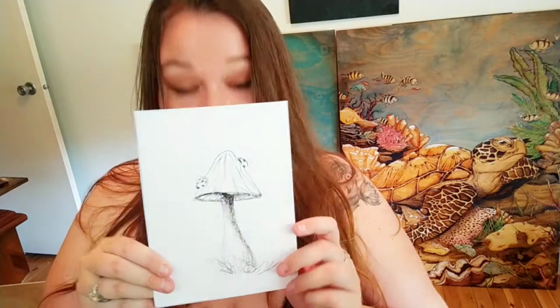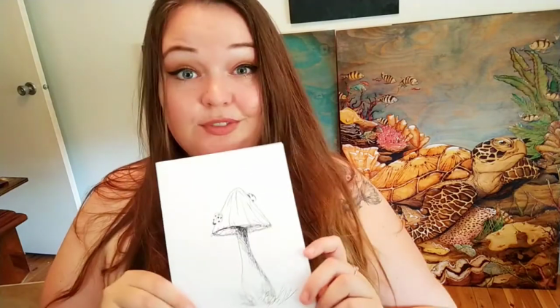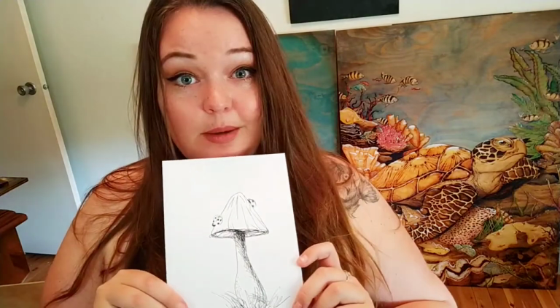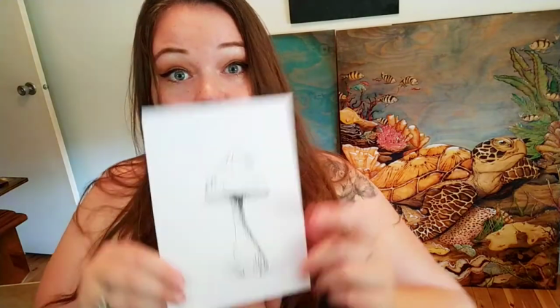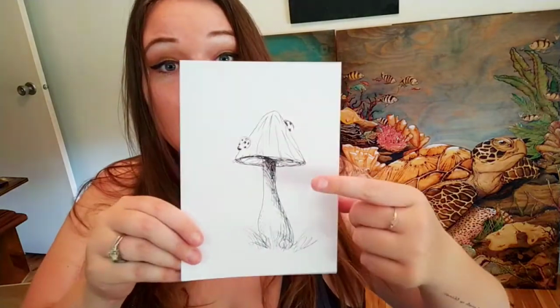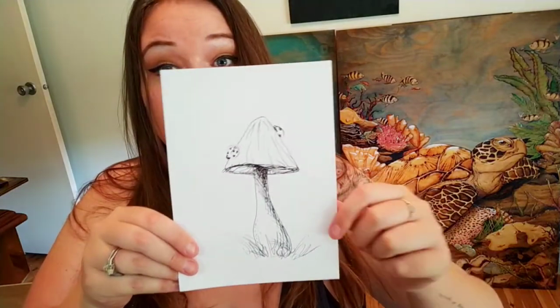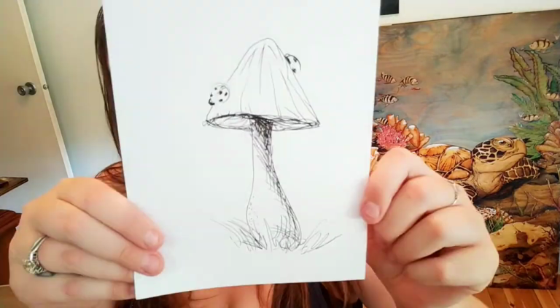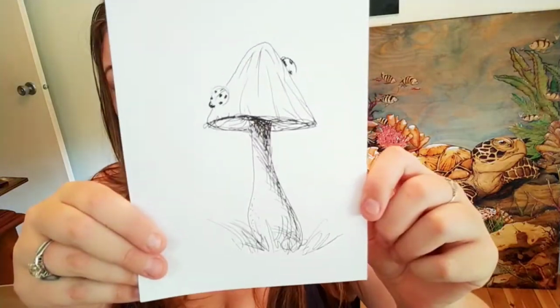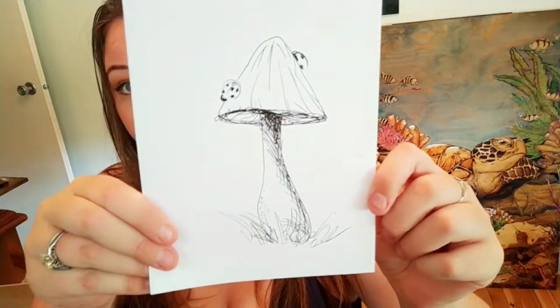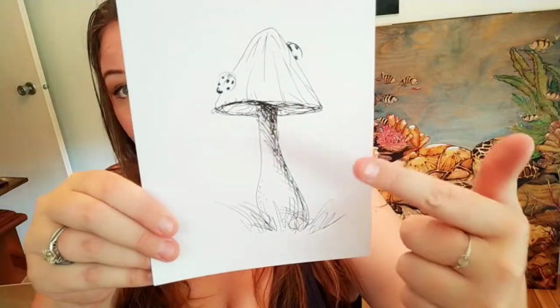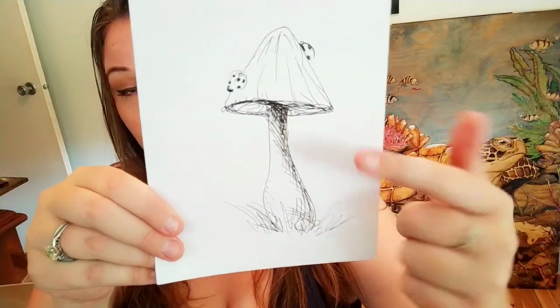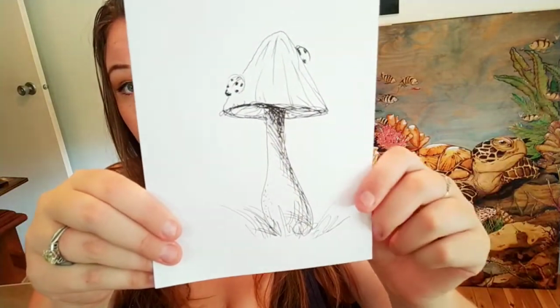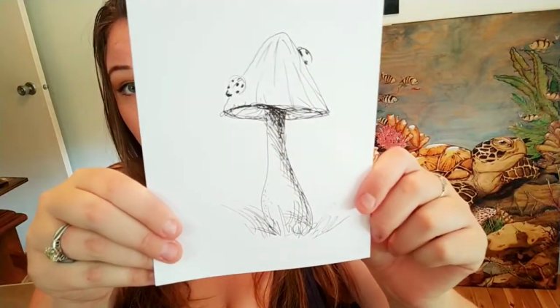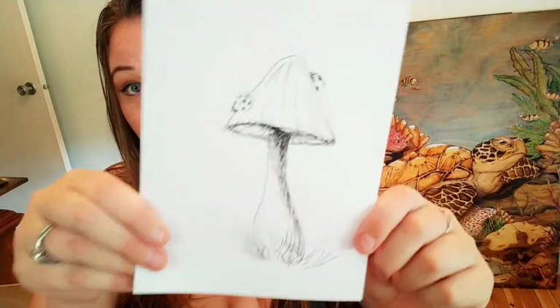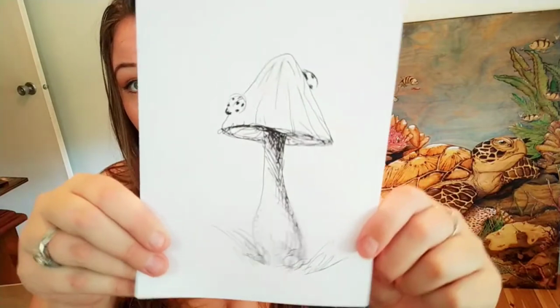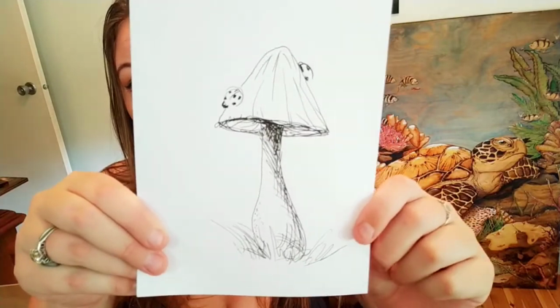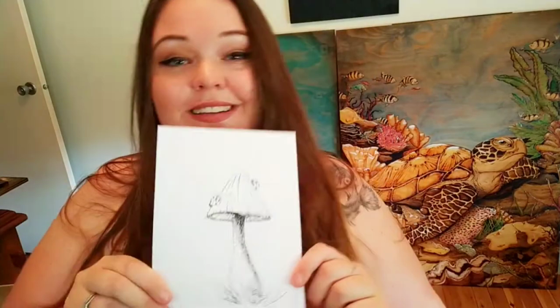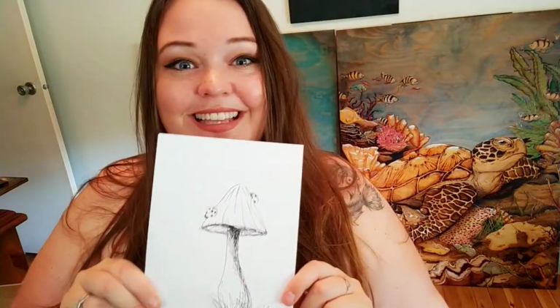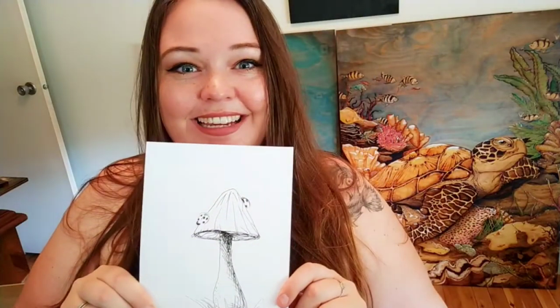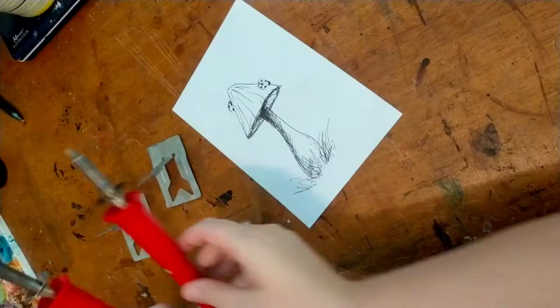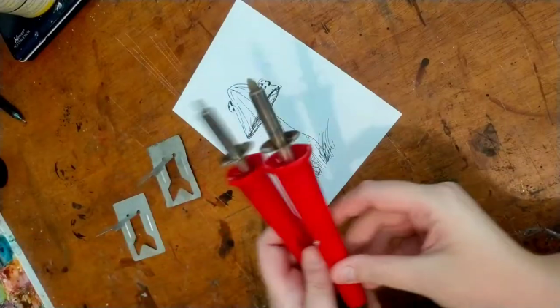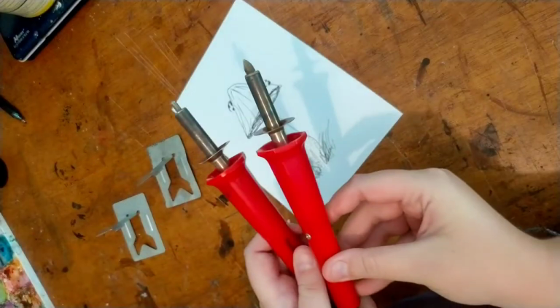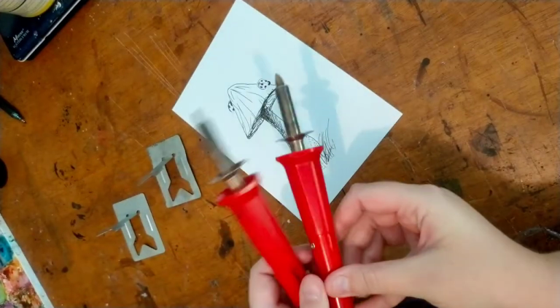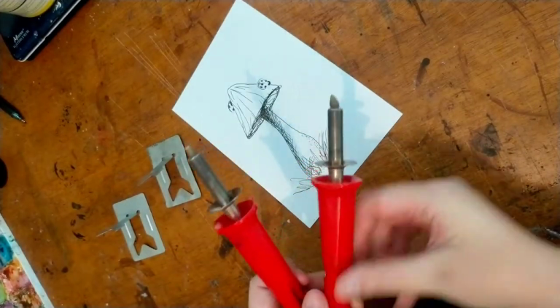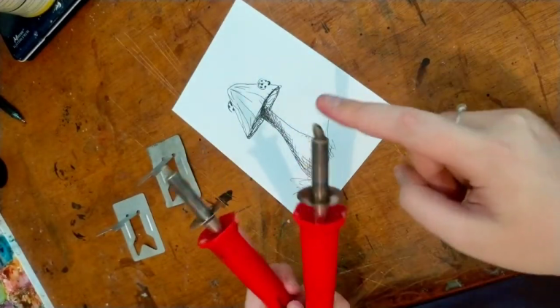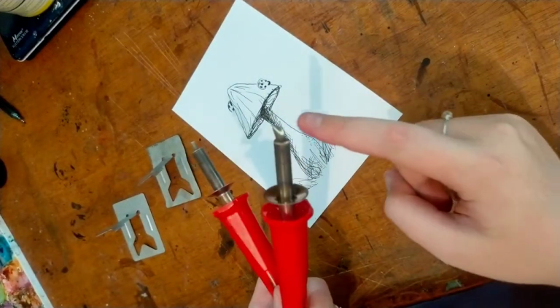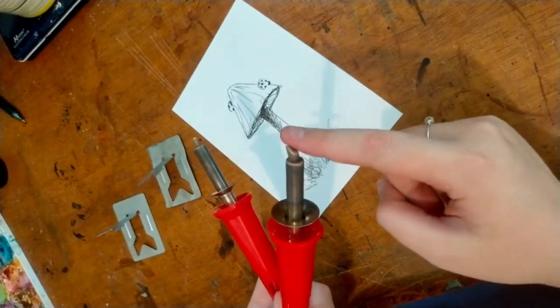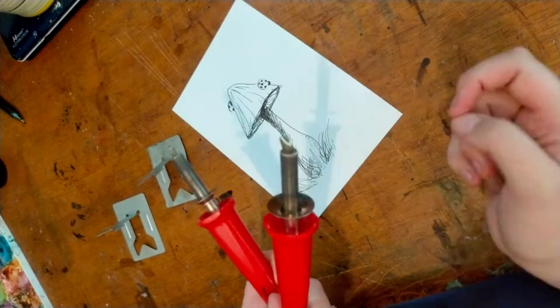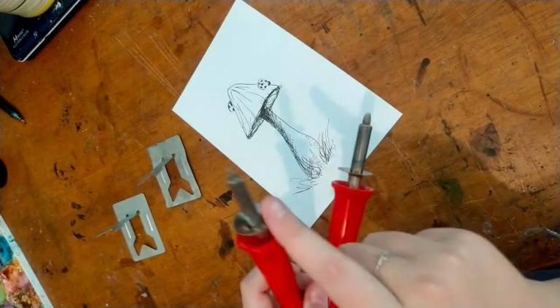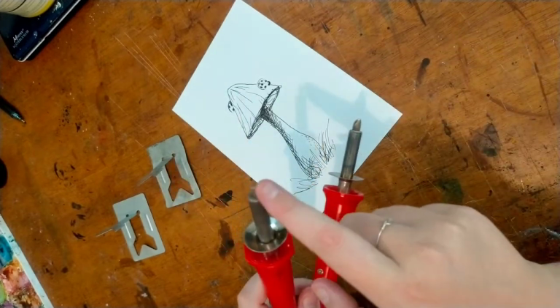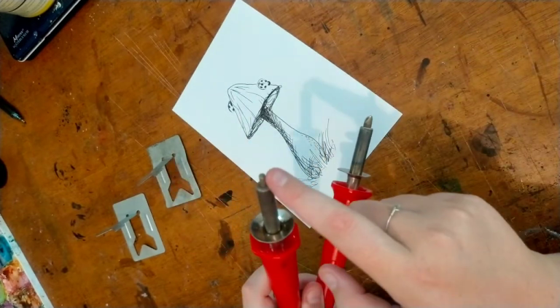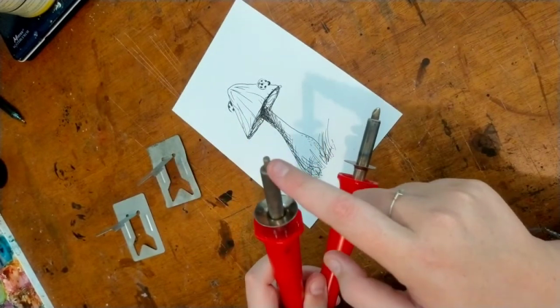So first step: learn how to draw this. Scribble it. These are your tools — you've got your straight hard line edges and you've got your round edges.